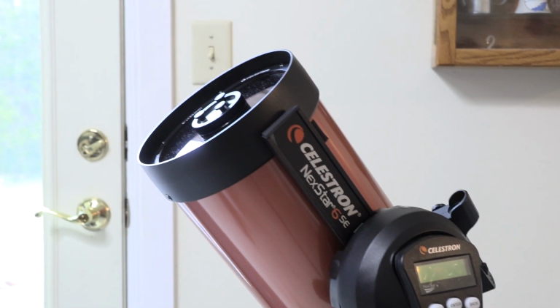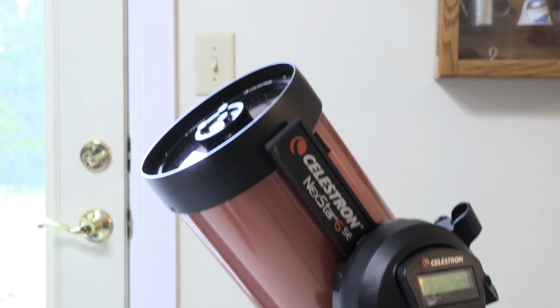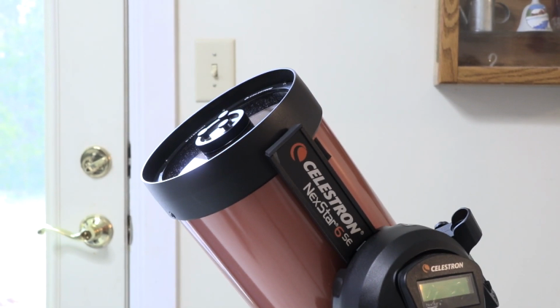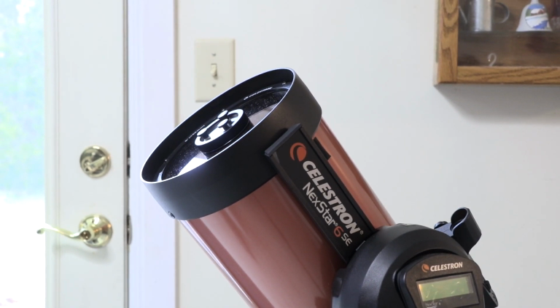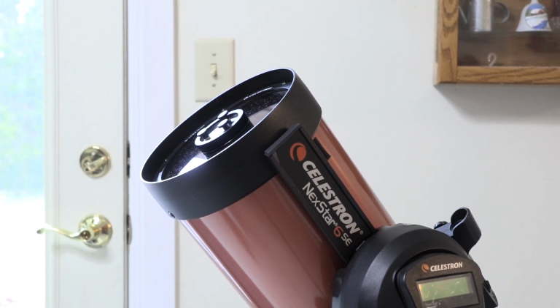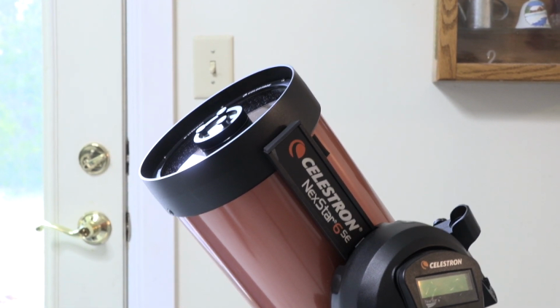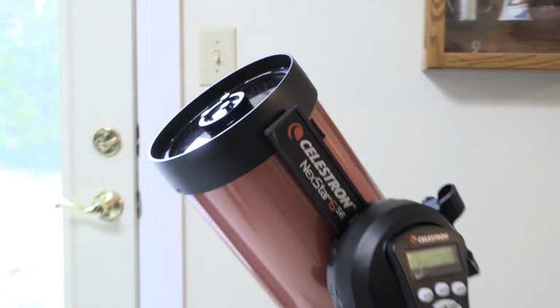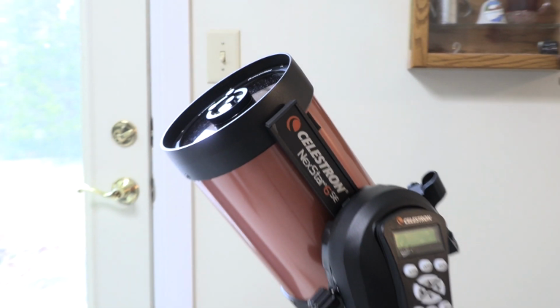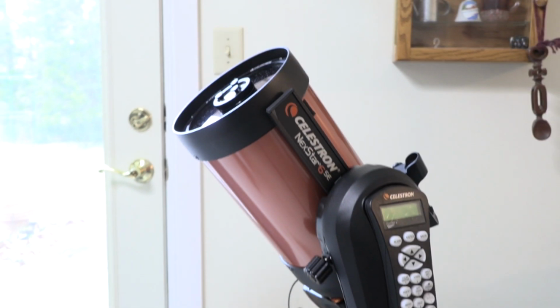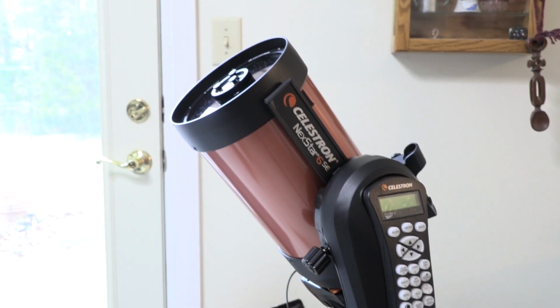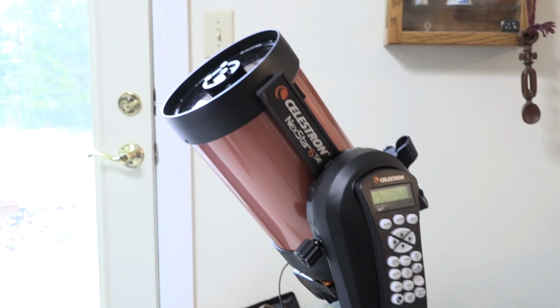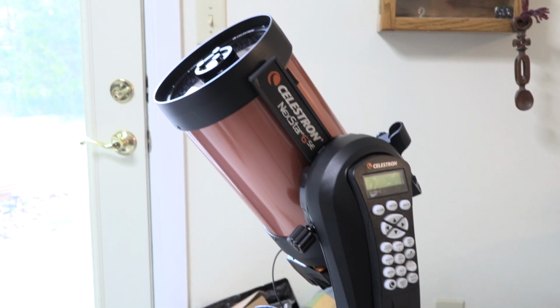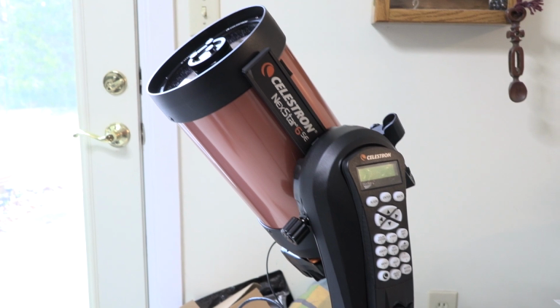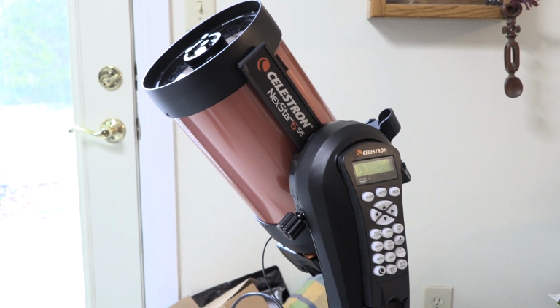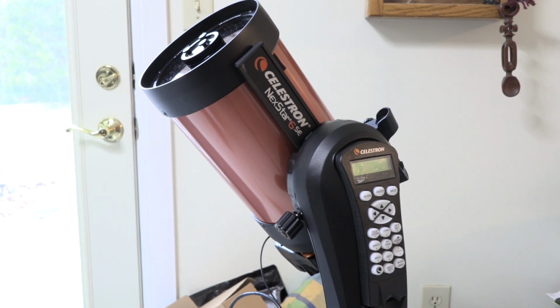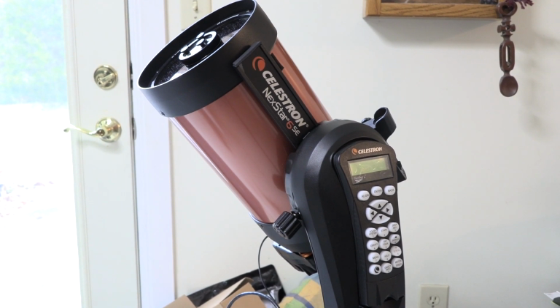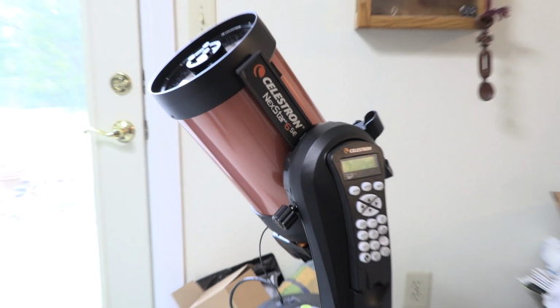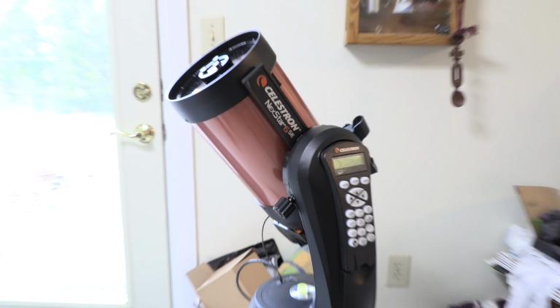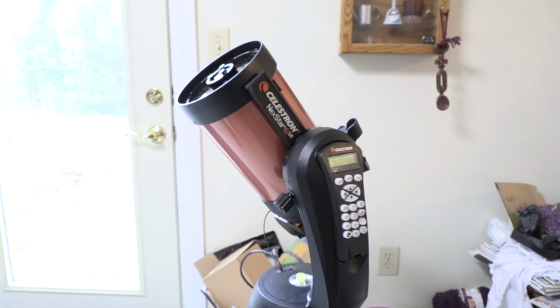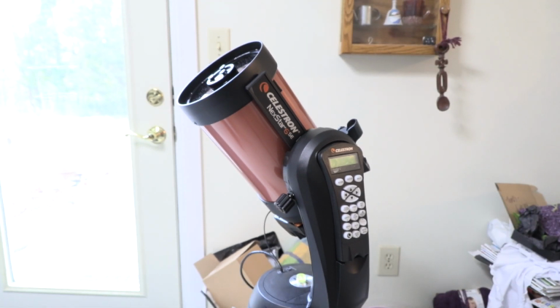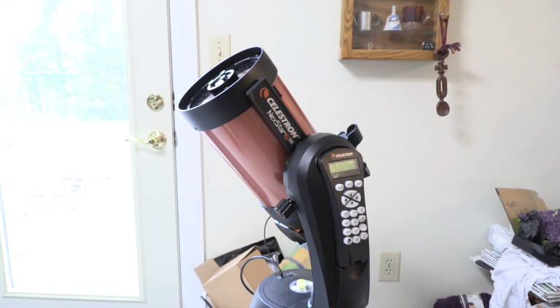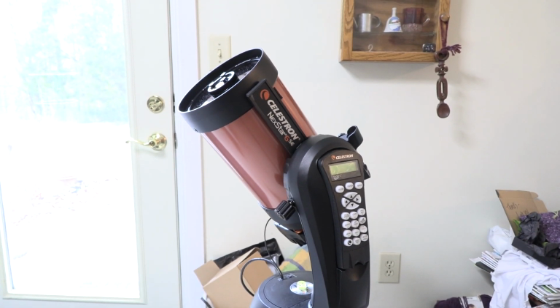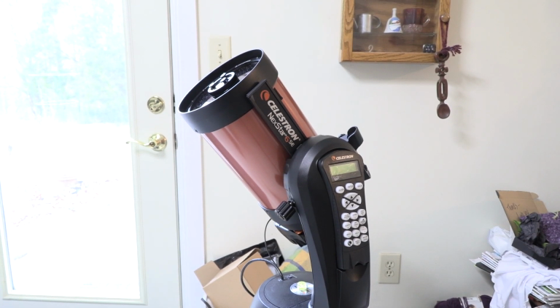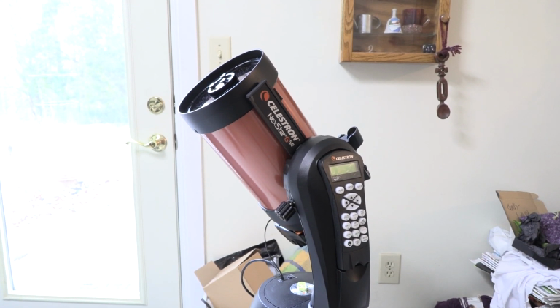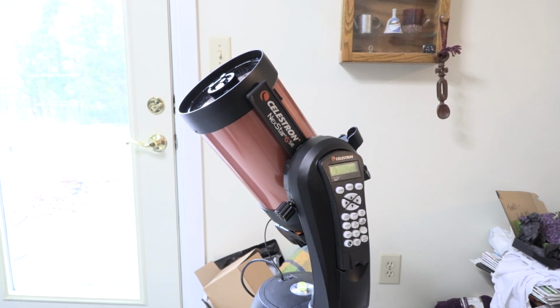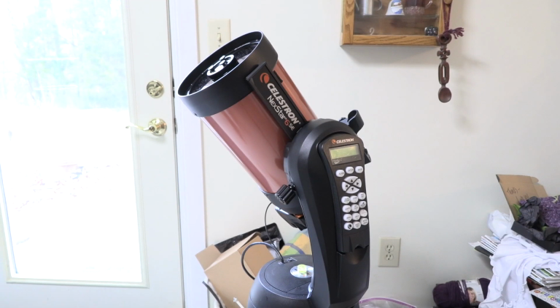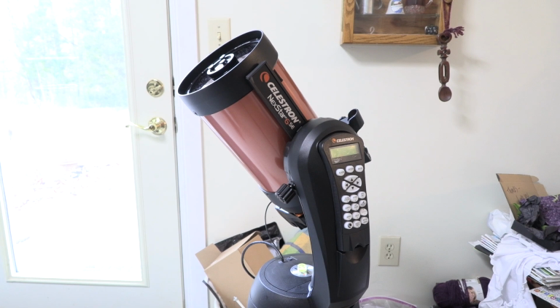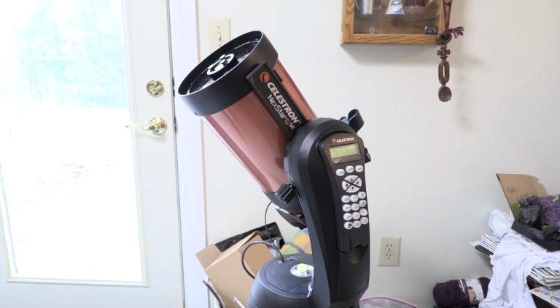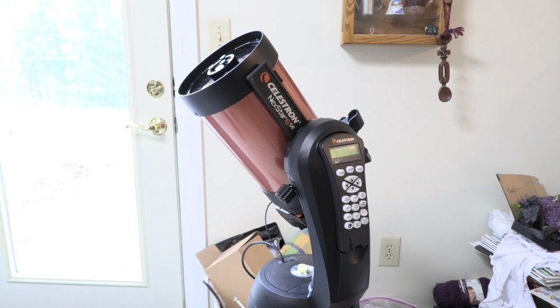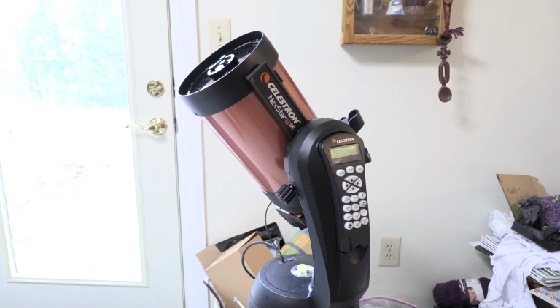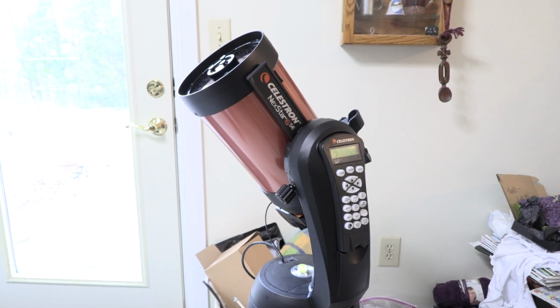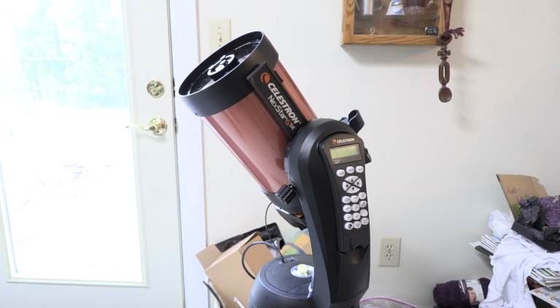I have to admit that the first days having this telescope made me think maybe I had outrun my technical skills by a bunch. But then I re-read the instructions and watched some videos, and by the third day I did this.